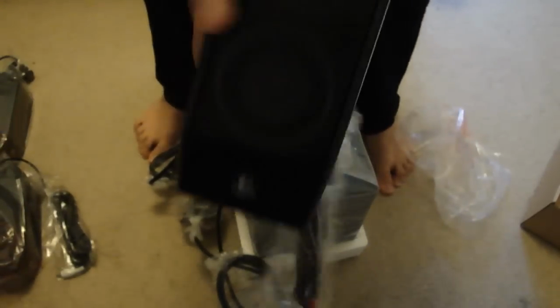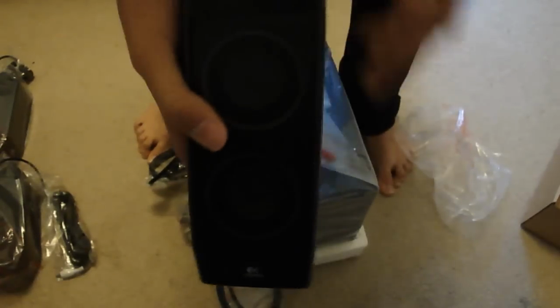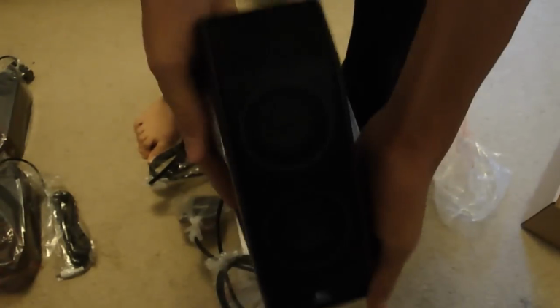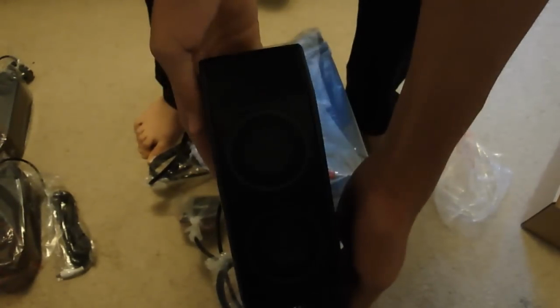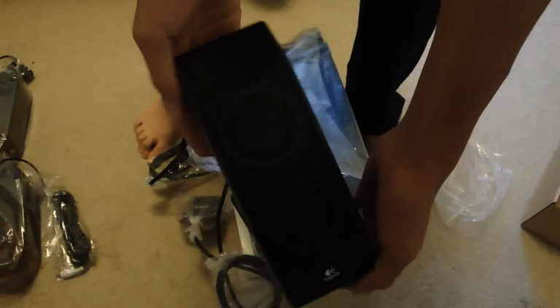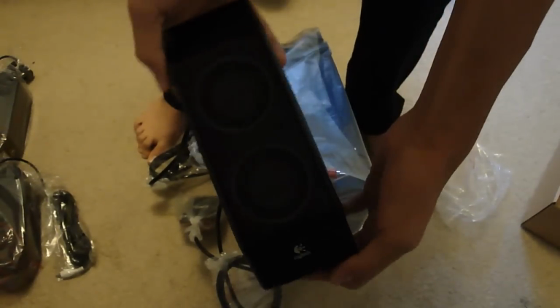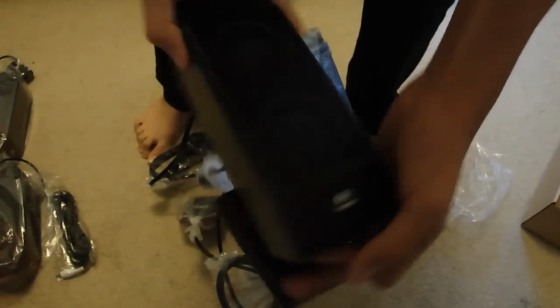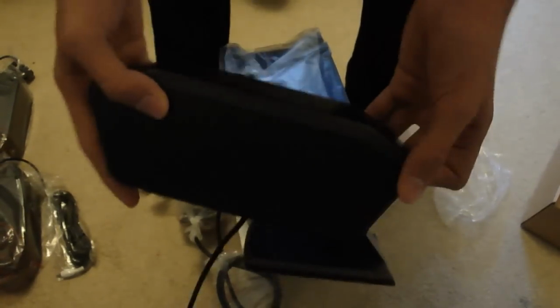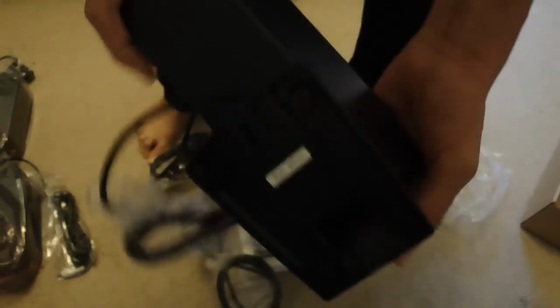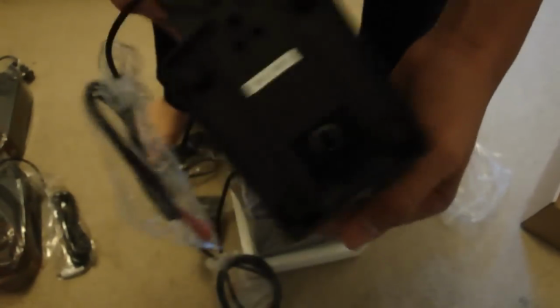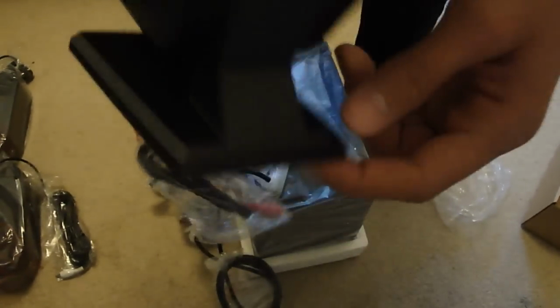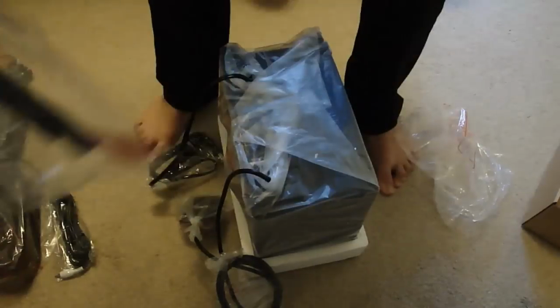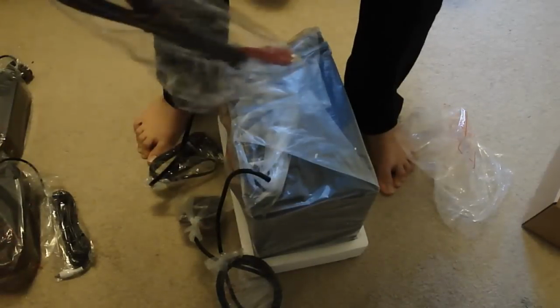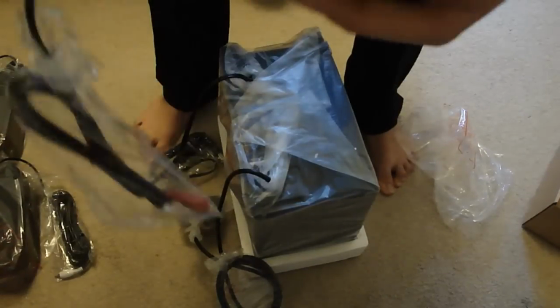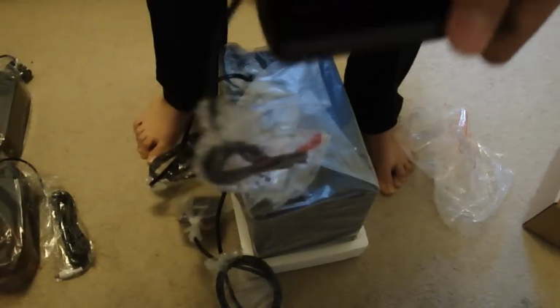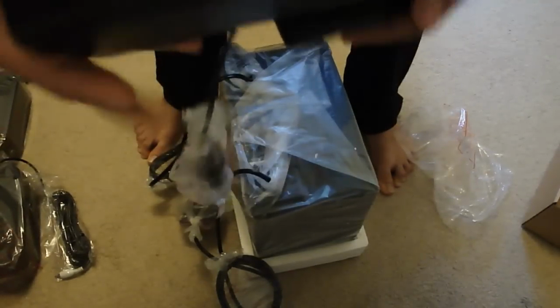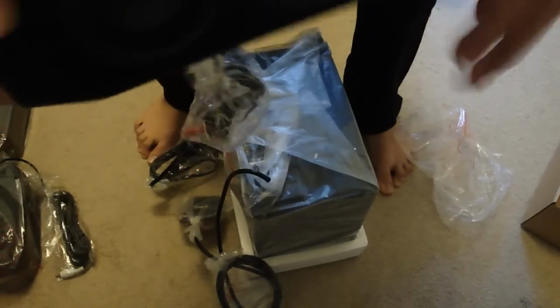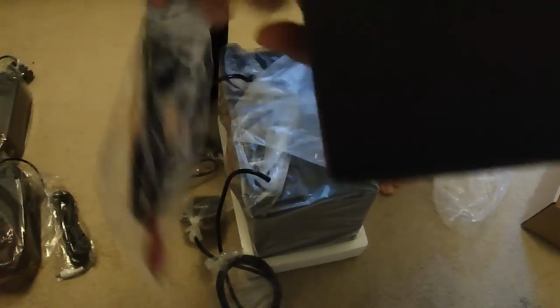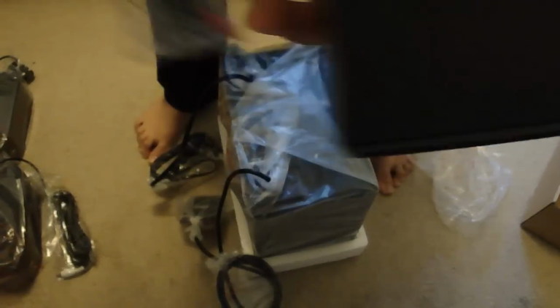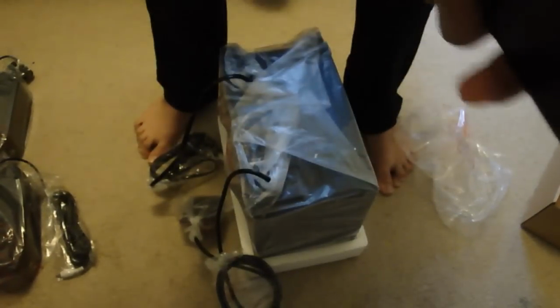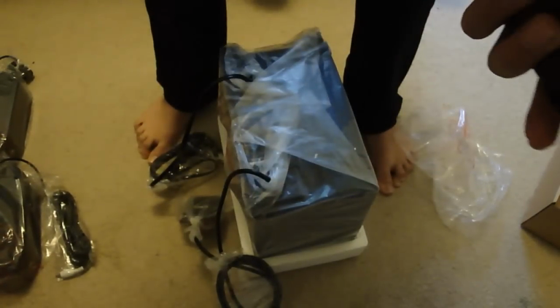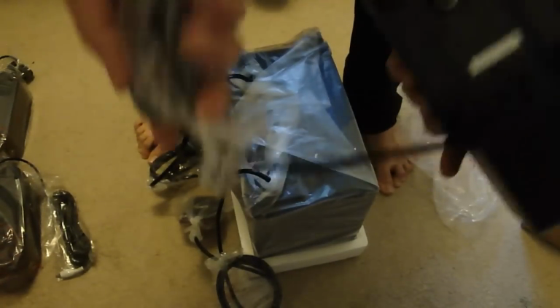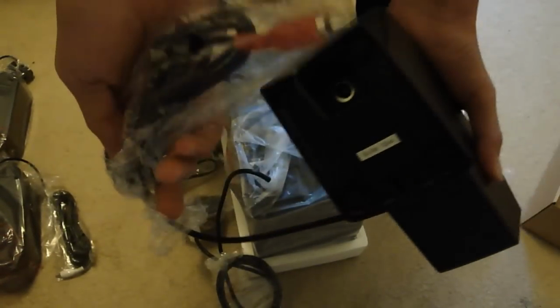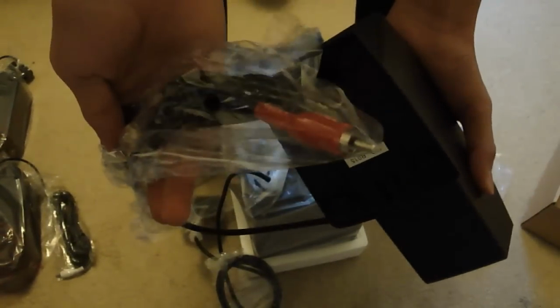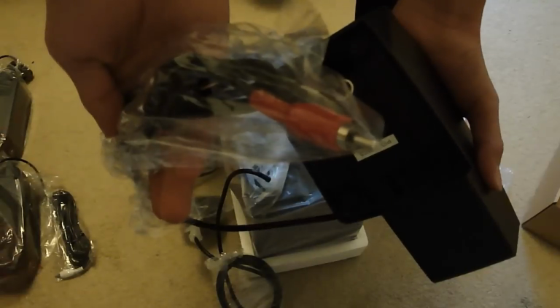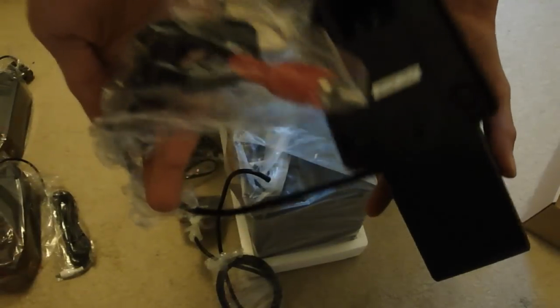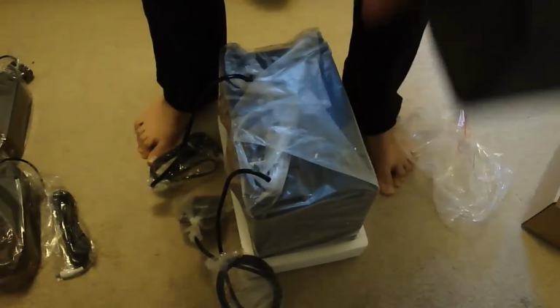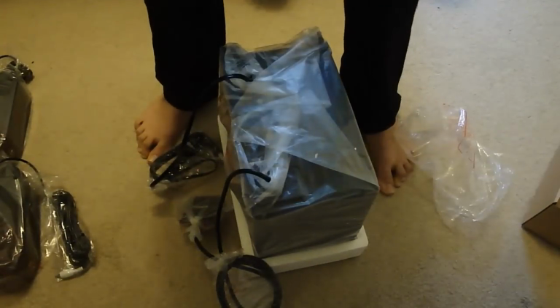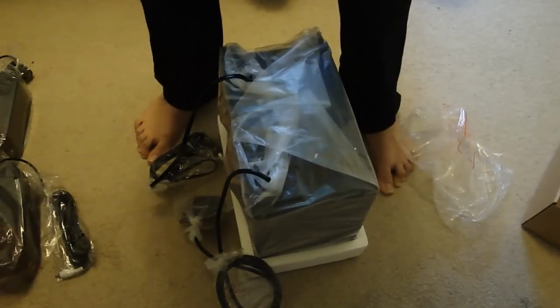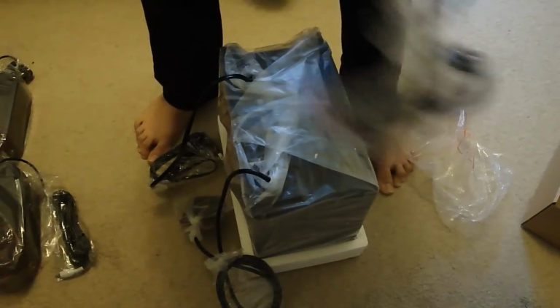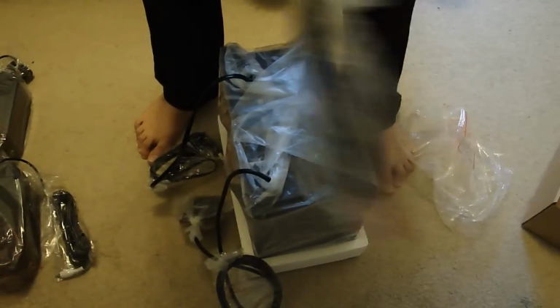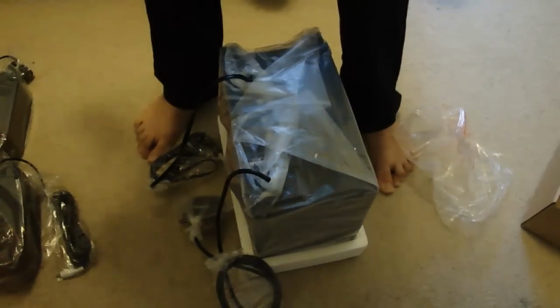And there it is — looks pretty nice, I like how it looks. And the wall mount of course, you can do that if you want. And there is the connector and the connection to the subwoofer. So that's cool.